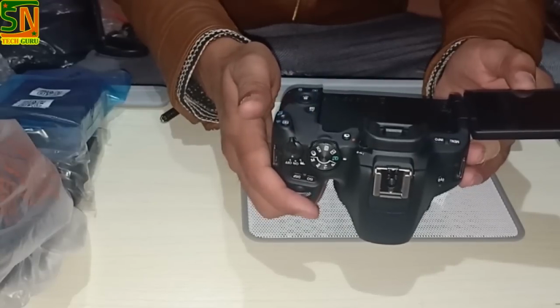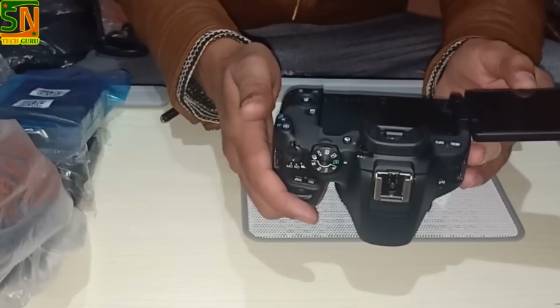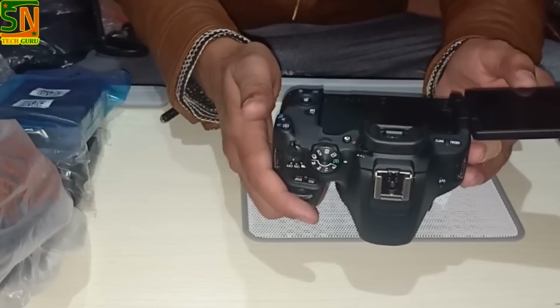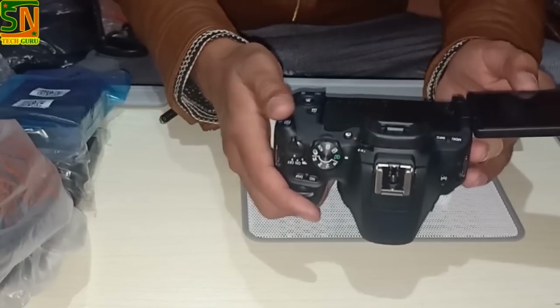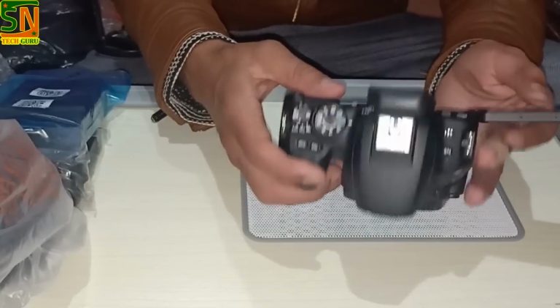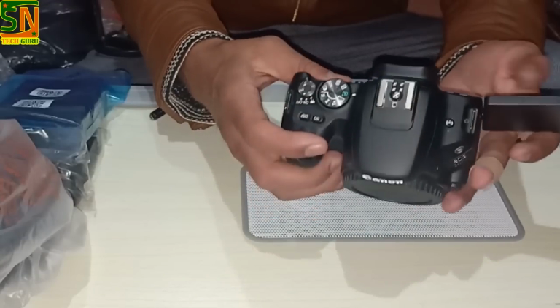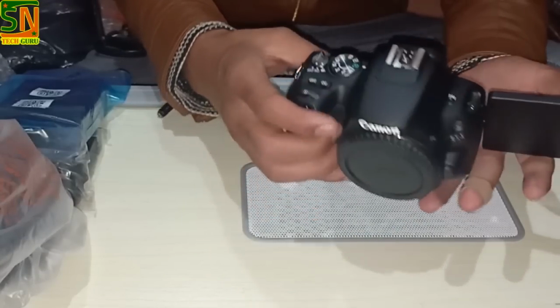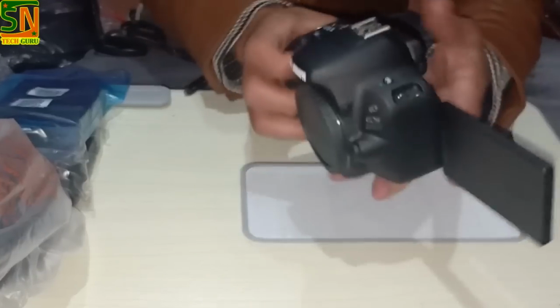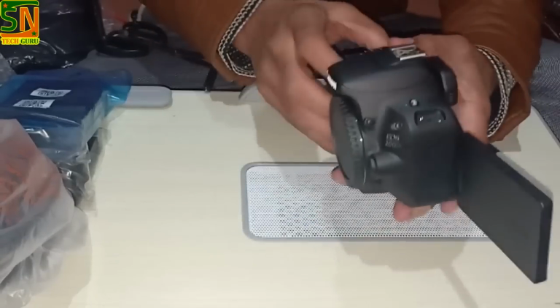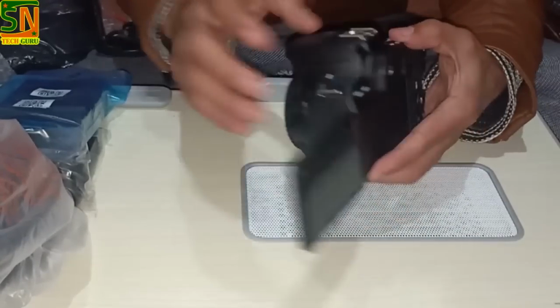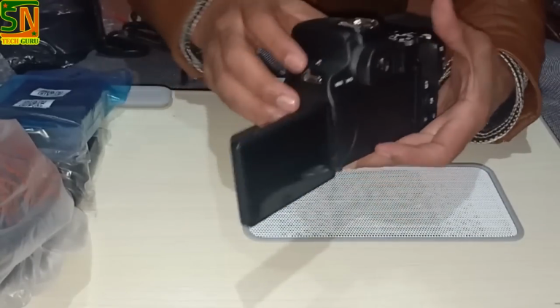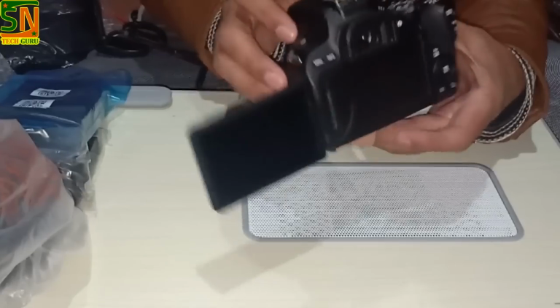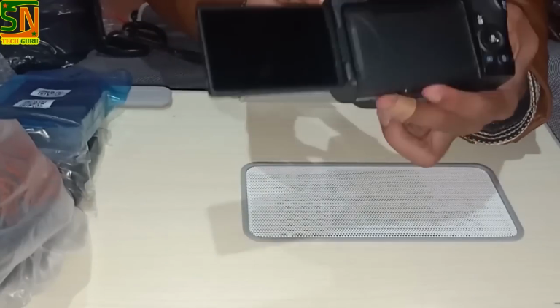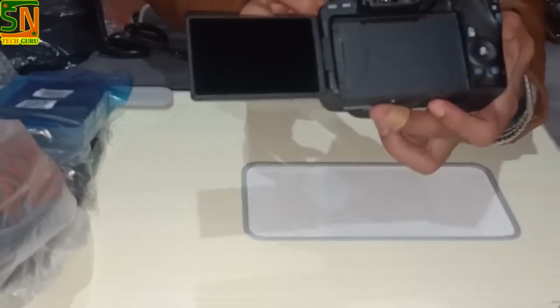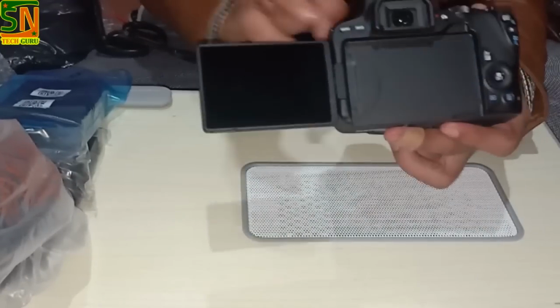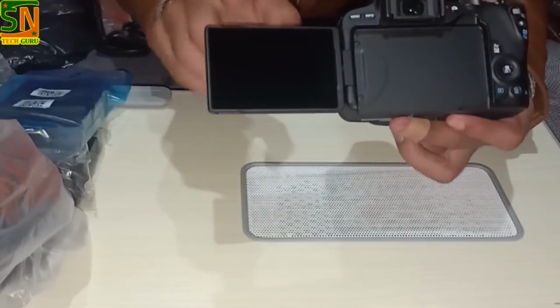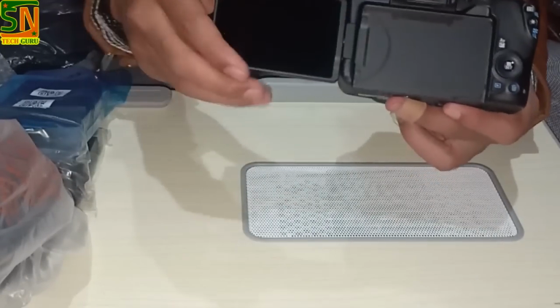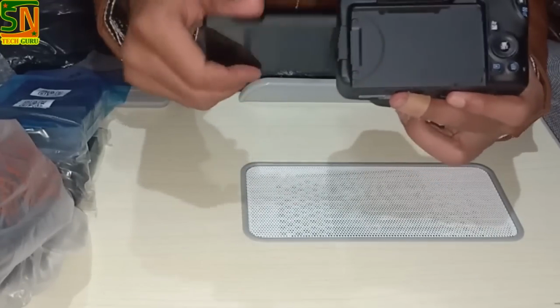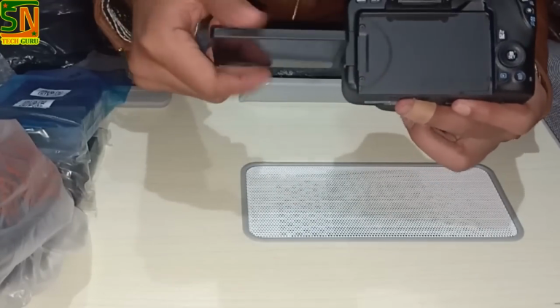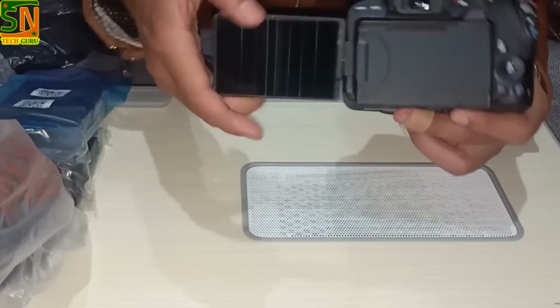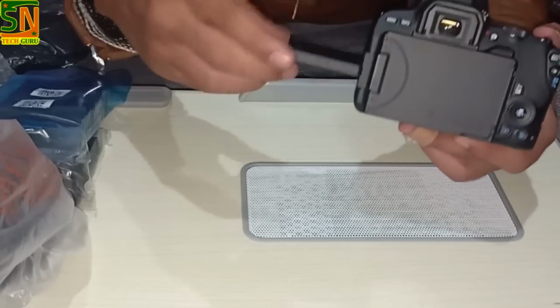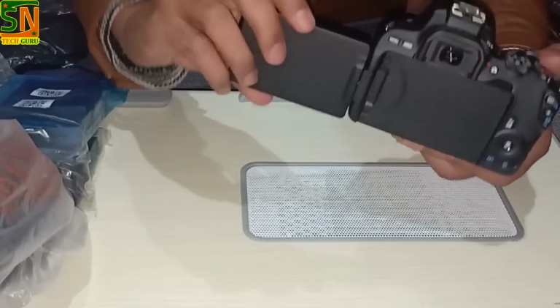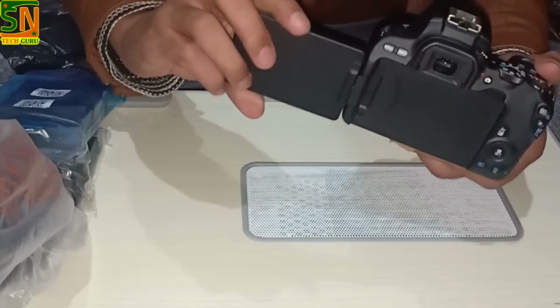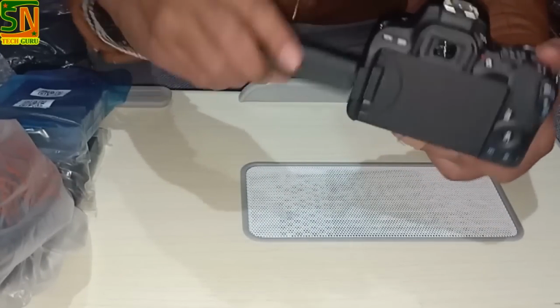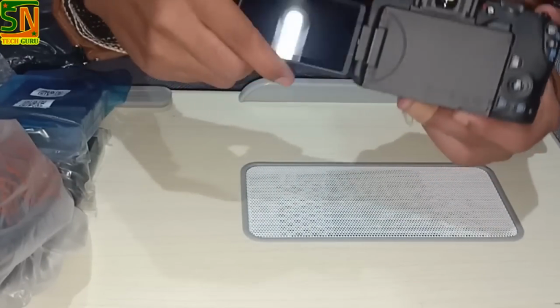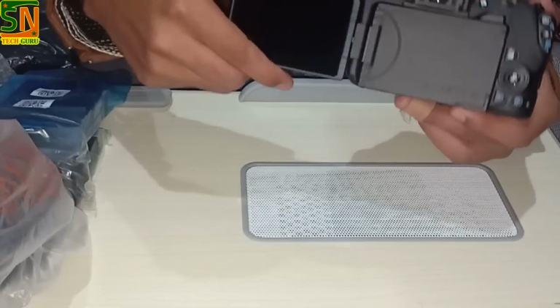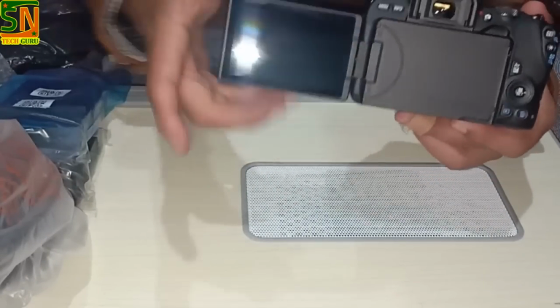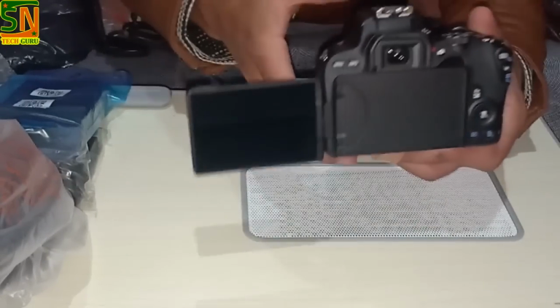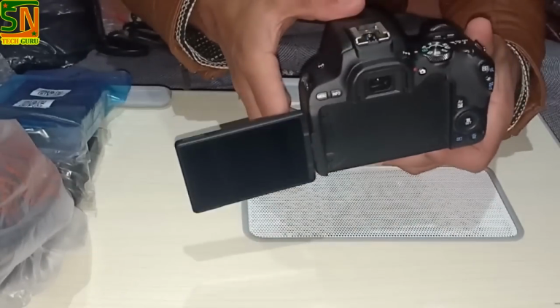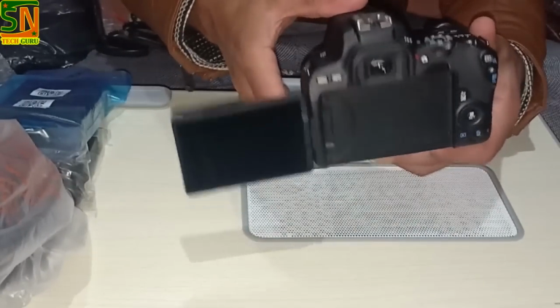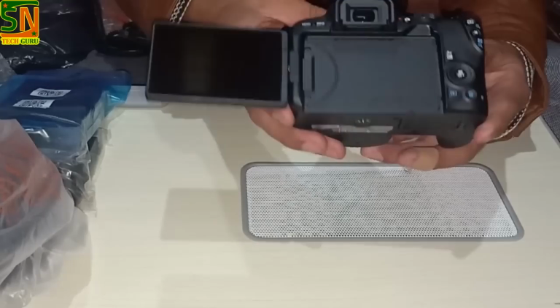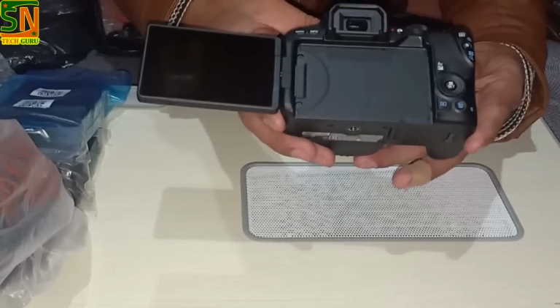It has a 3-inch touchscreen. You can also flip it — it's very easy to use.